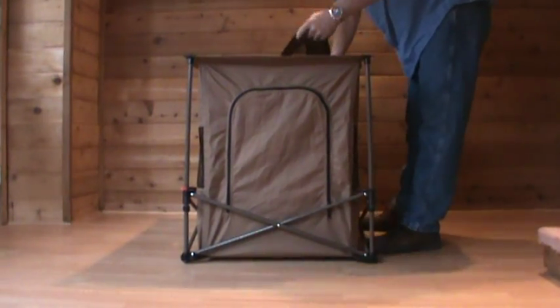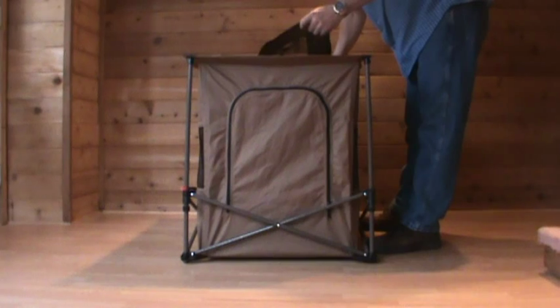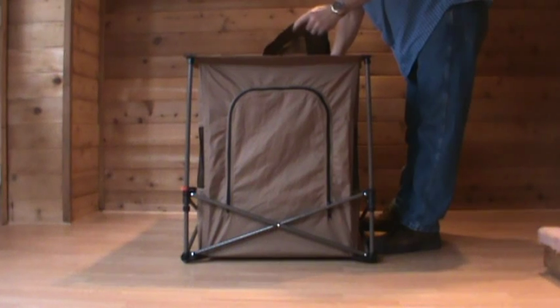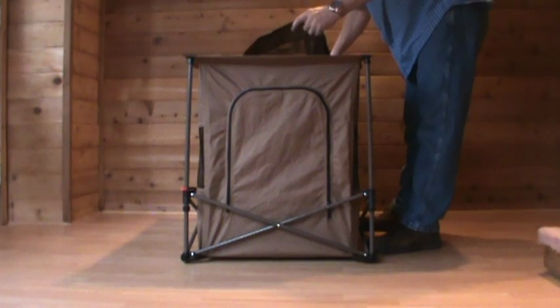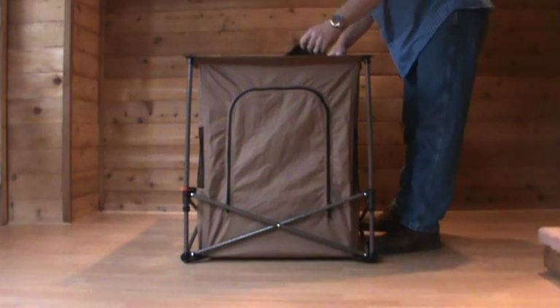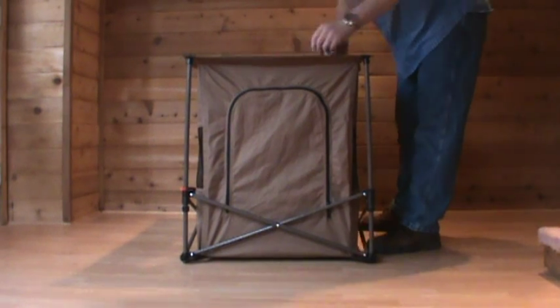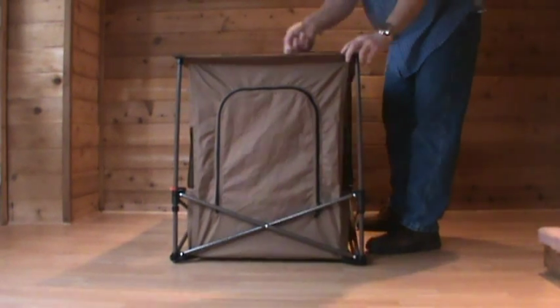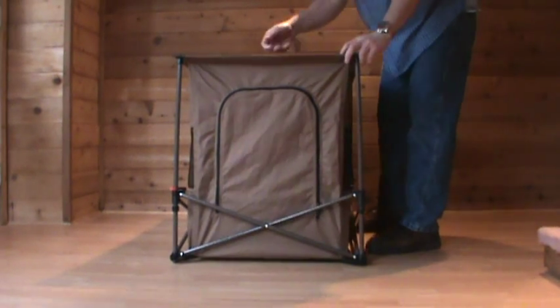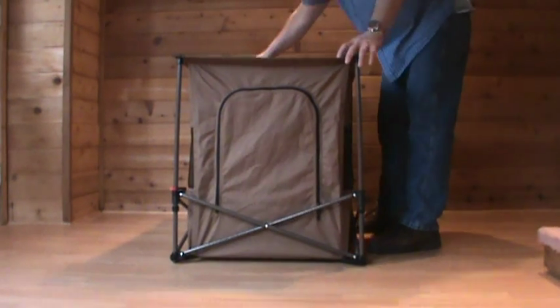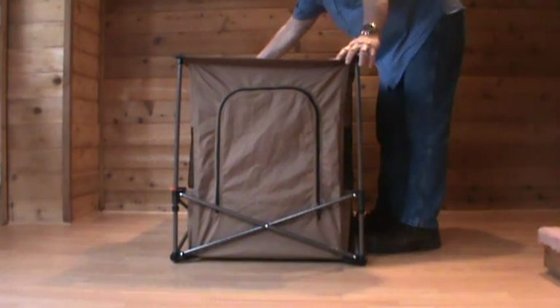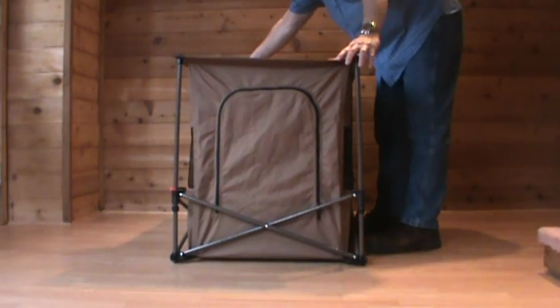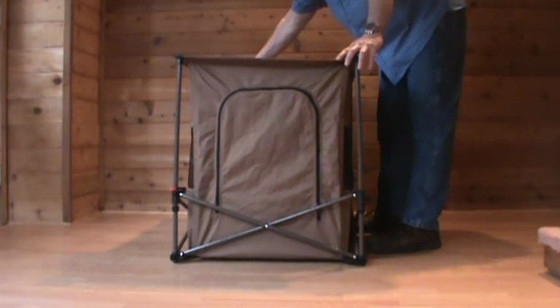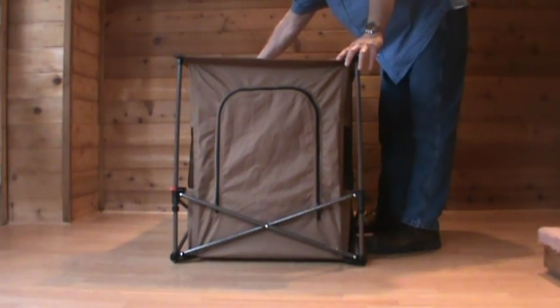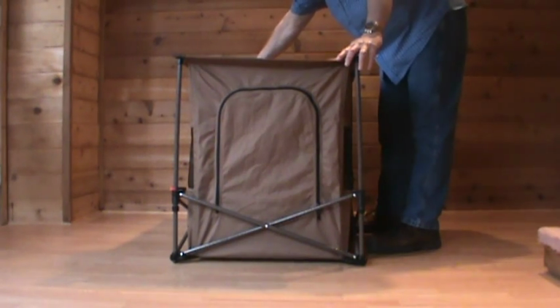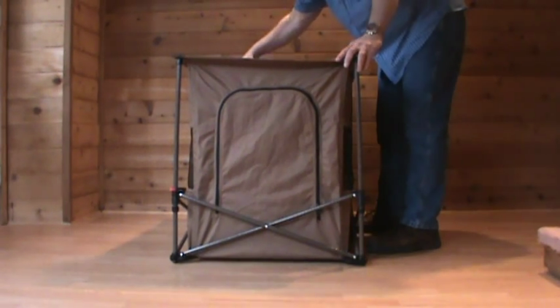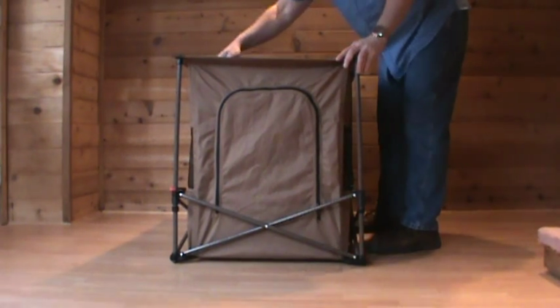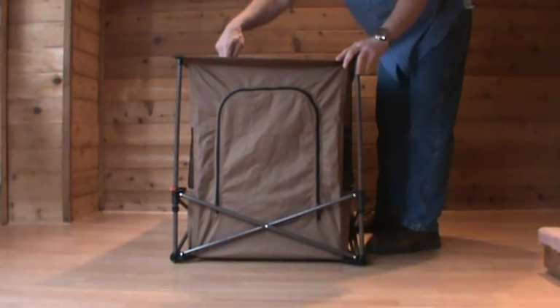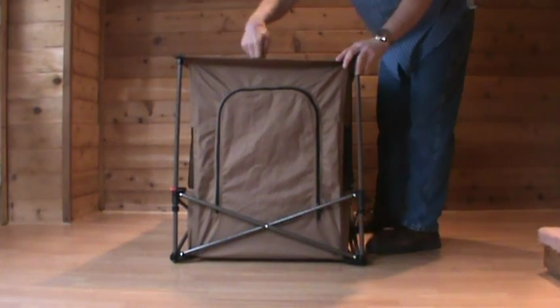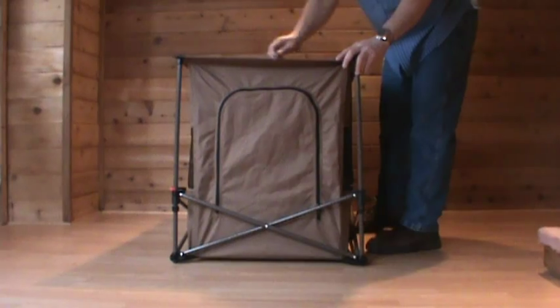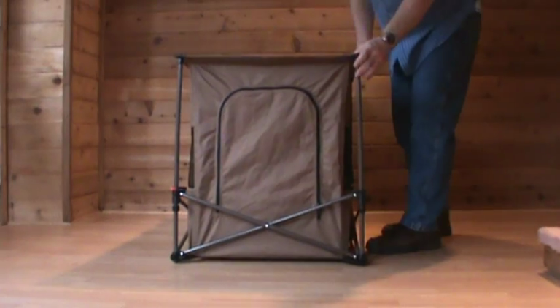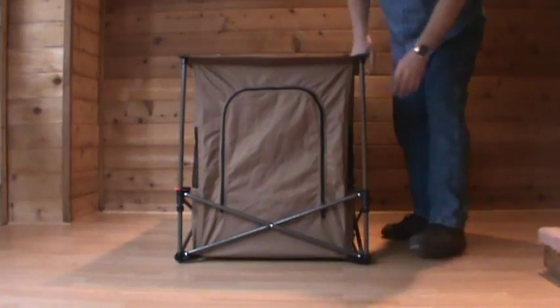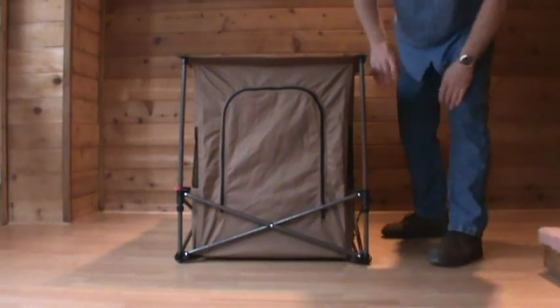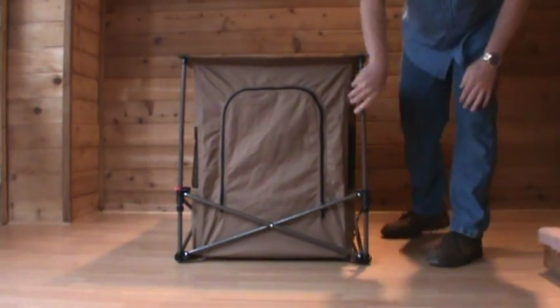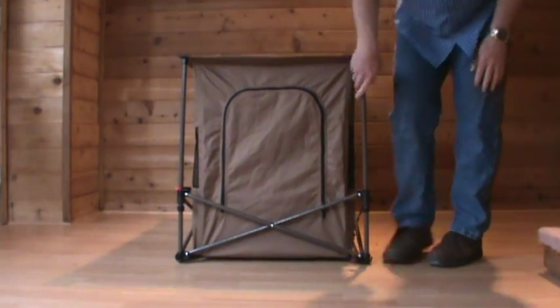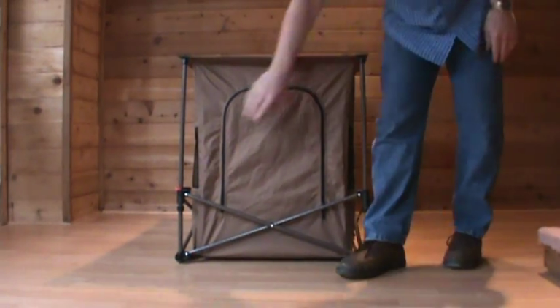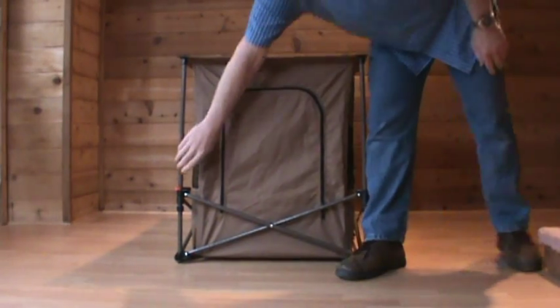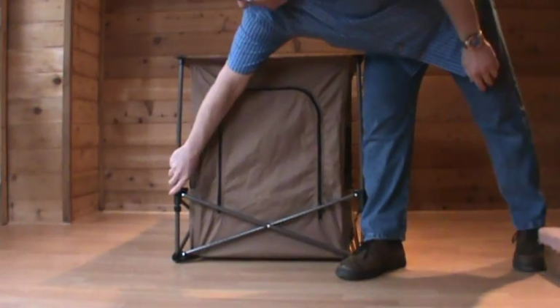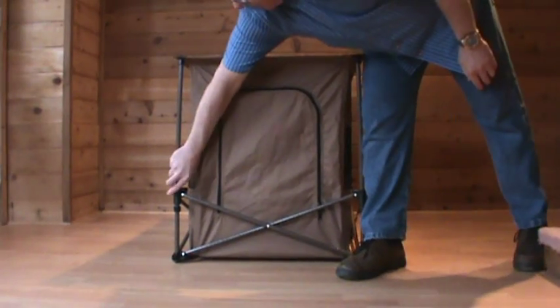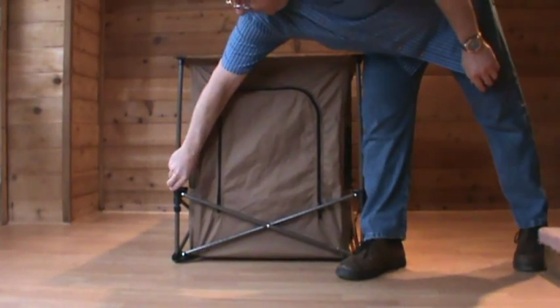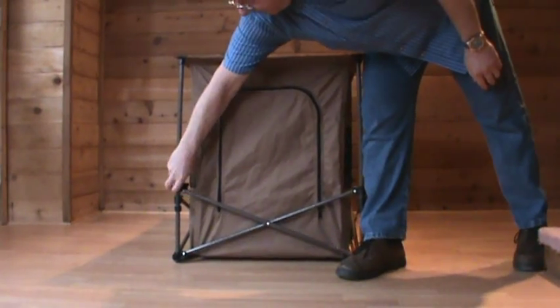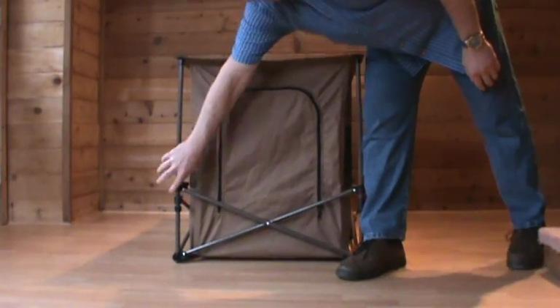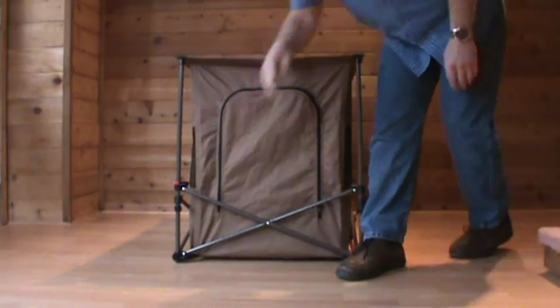It has a durable steel frame that folds like a camp chair. It has frame locks on either side for safety.